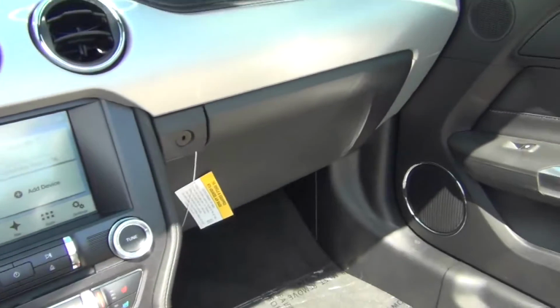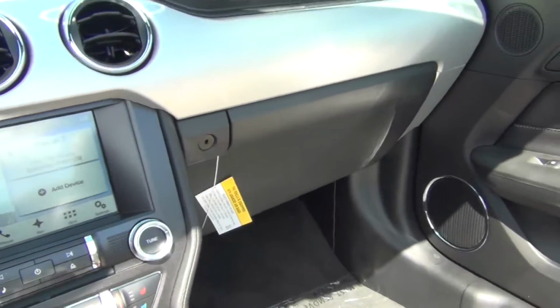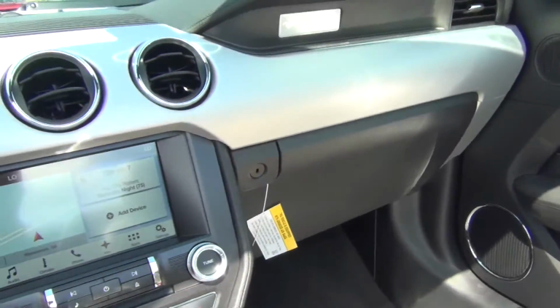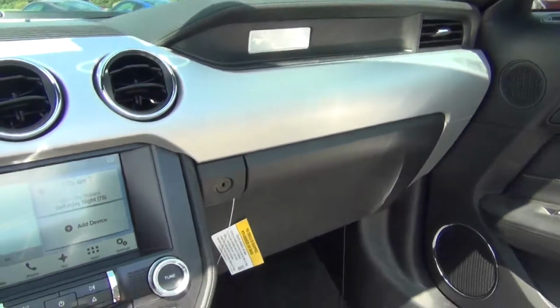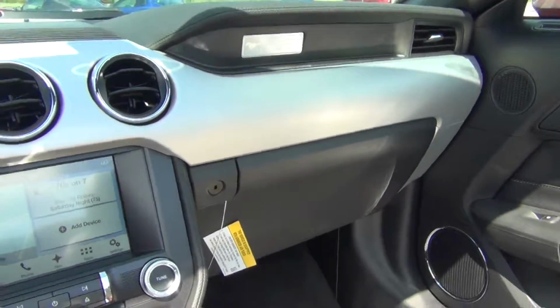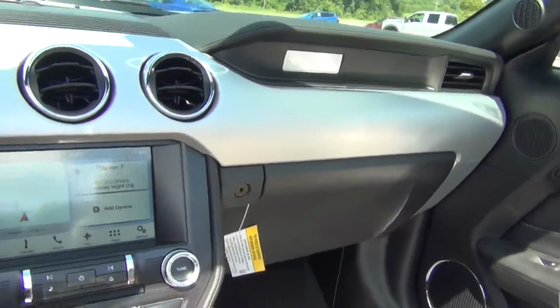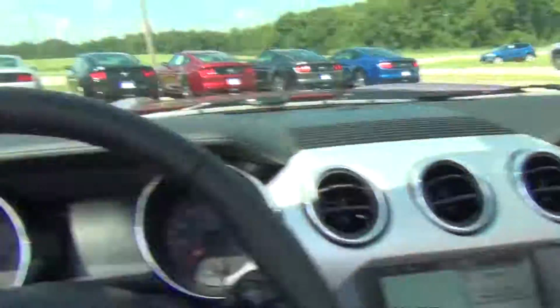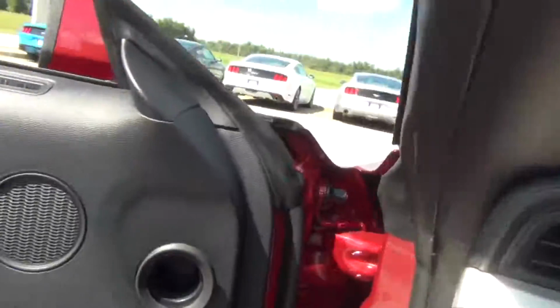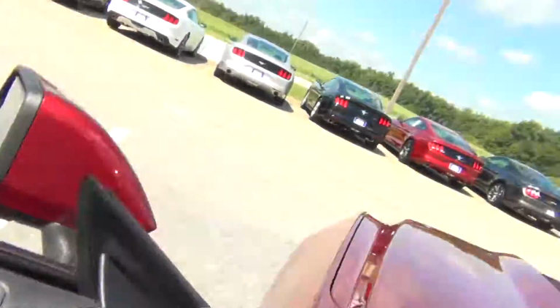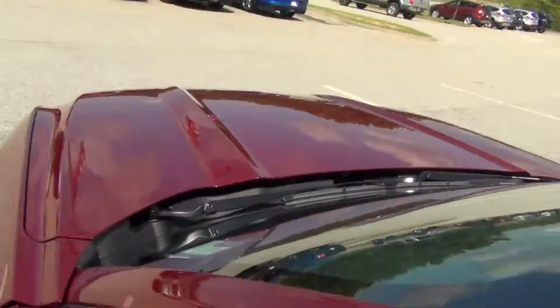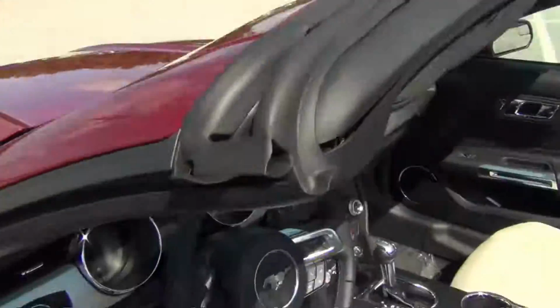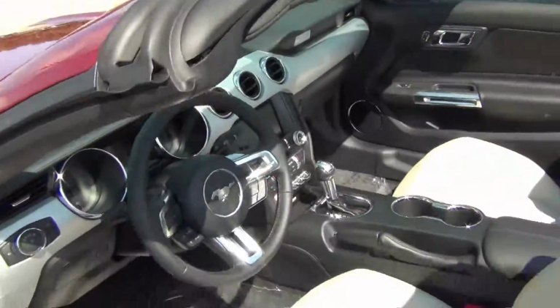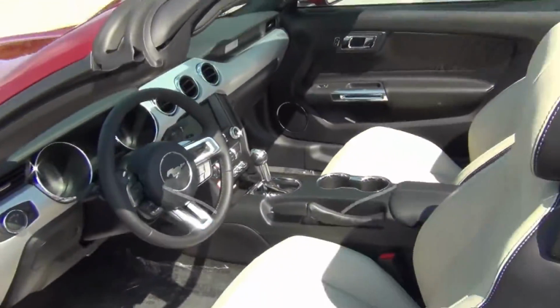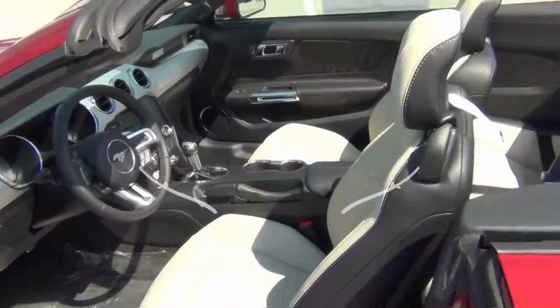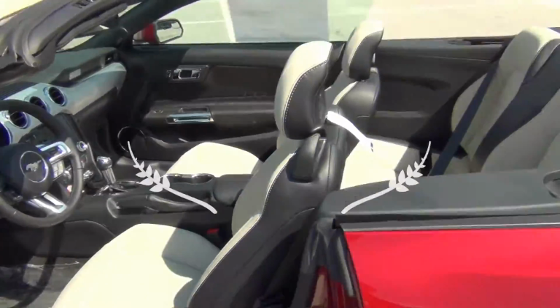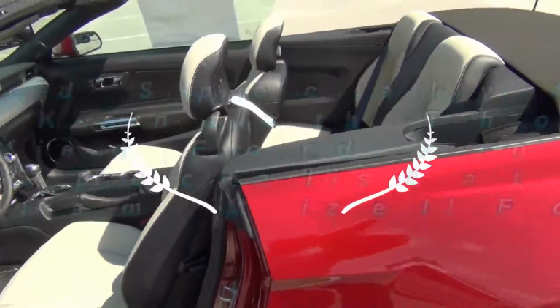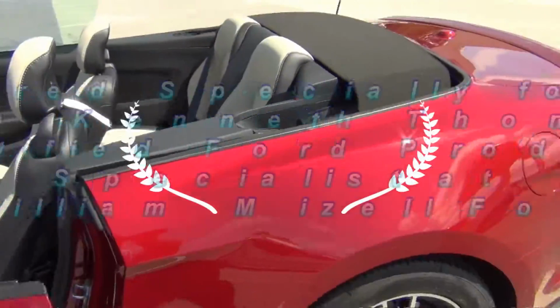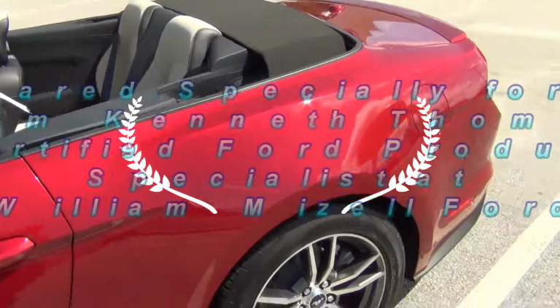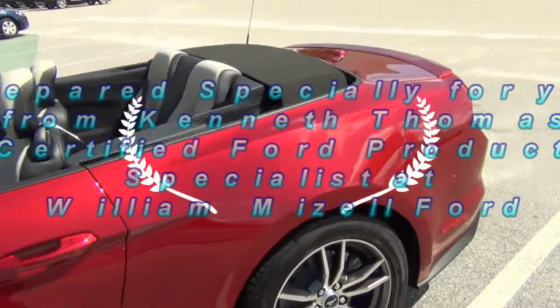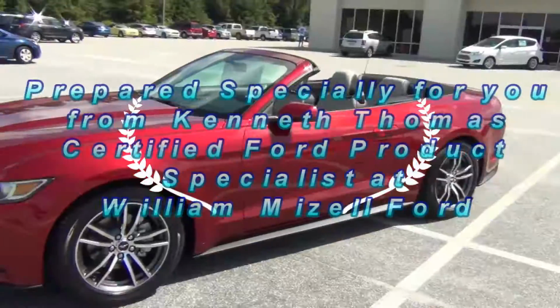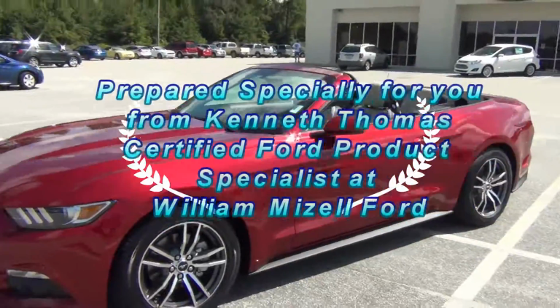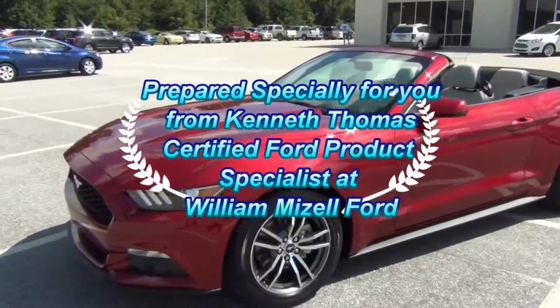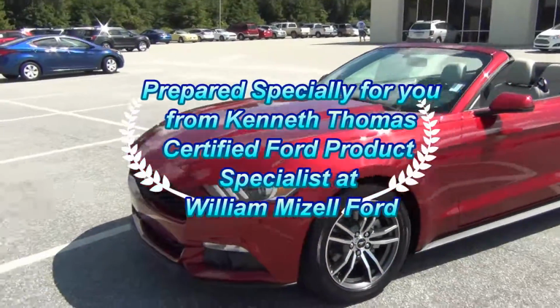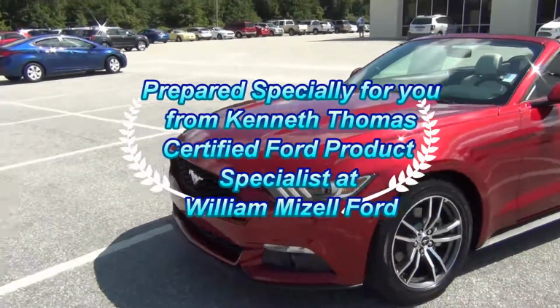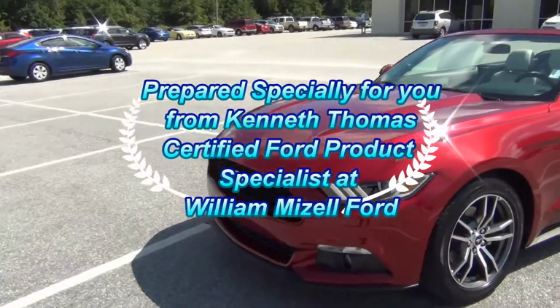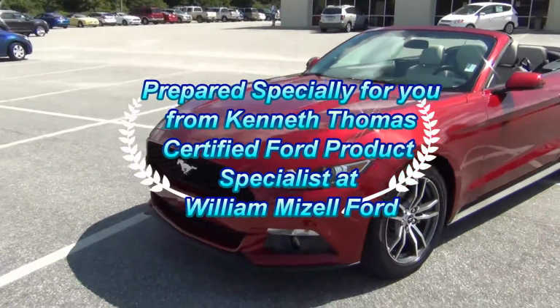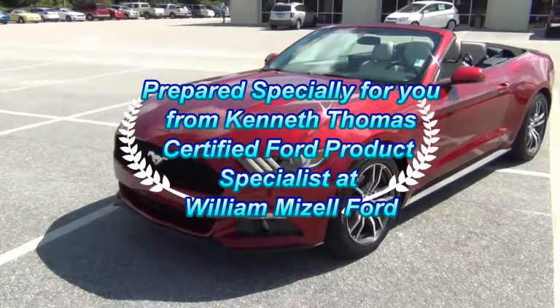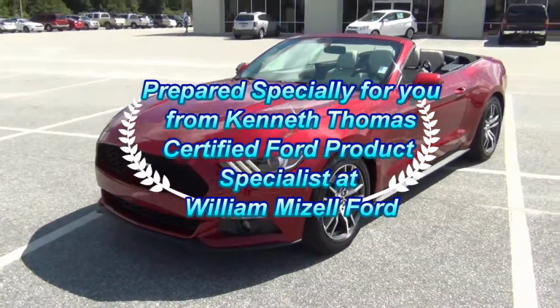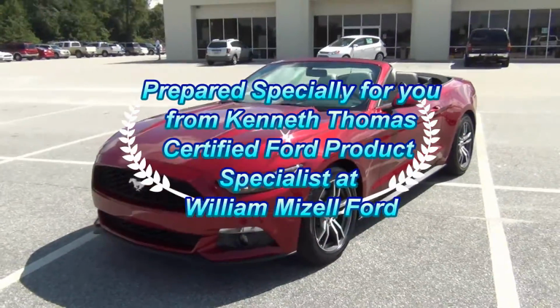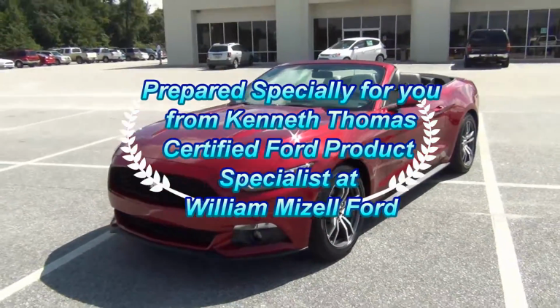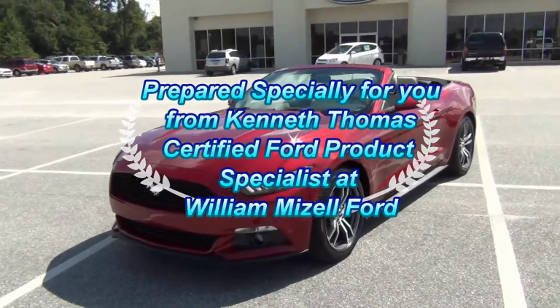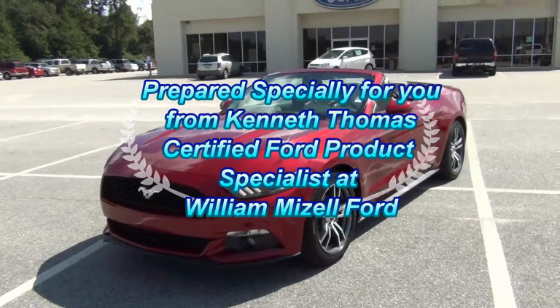Give me a call — the number here is 706-554-2114. Come on, take this pony home today! I definitely look forward to hearing from you soon. Thank you, have an awesome day.